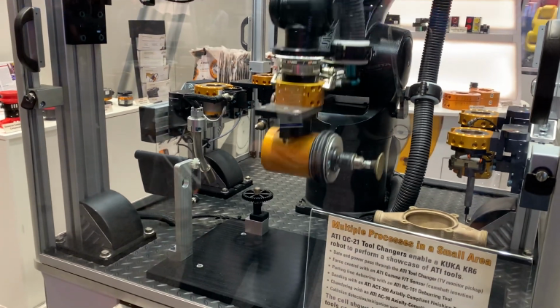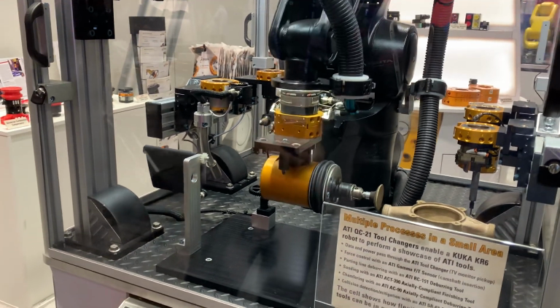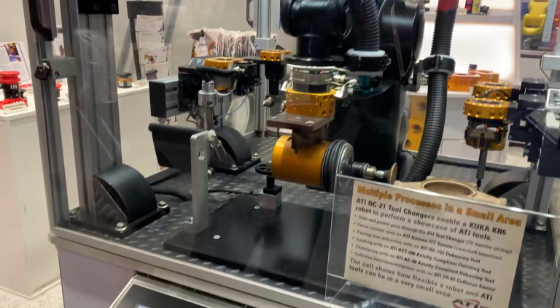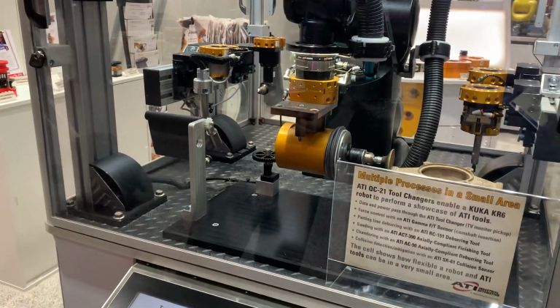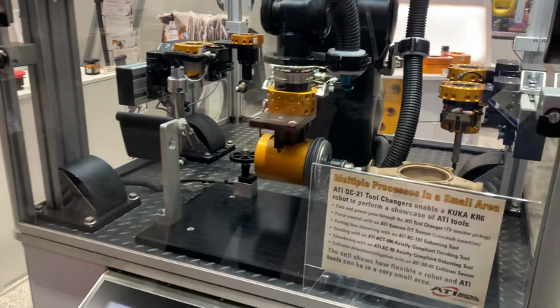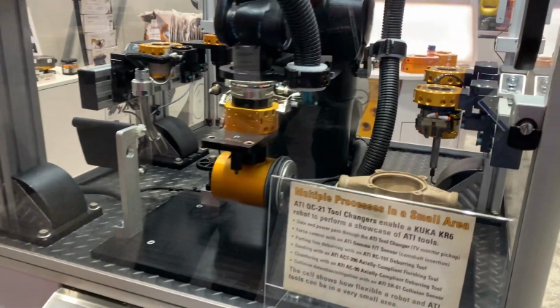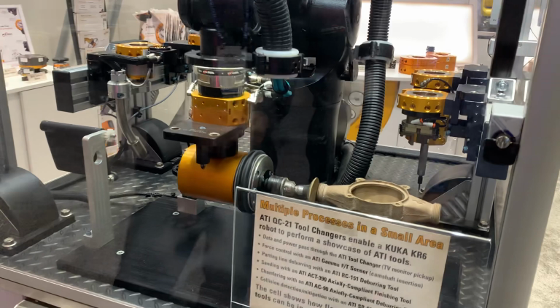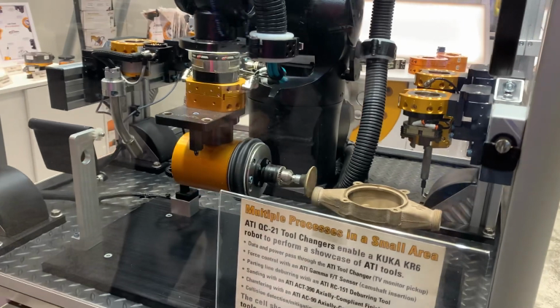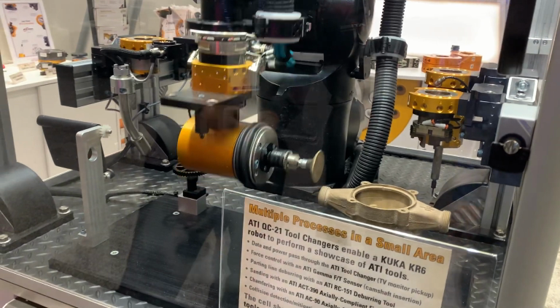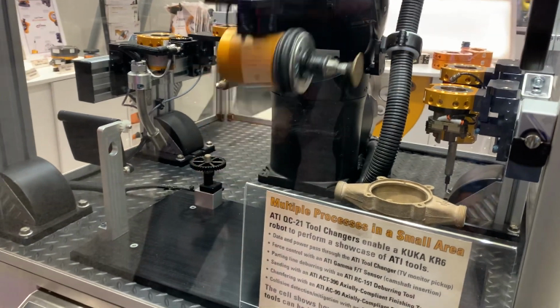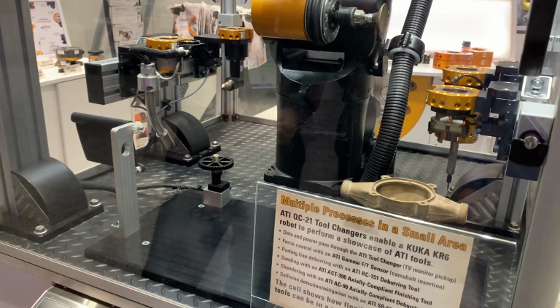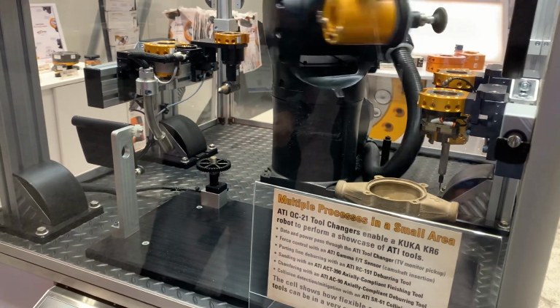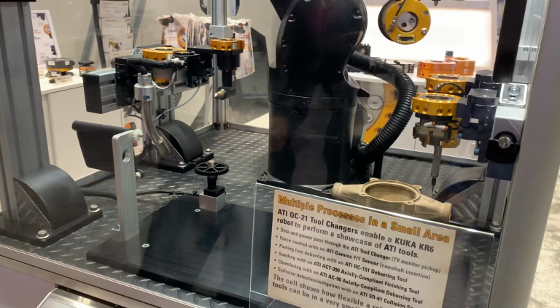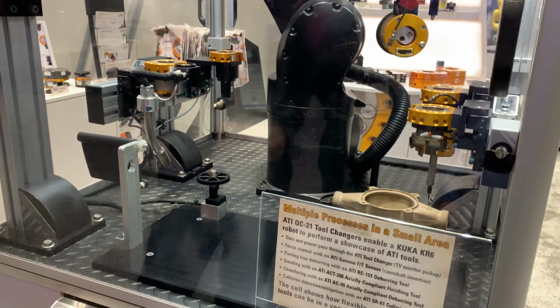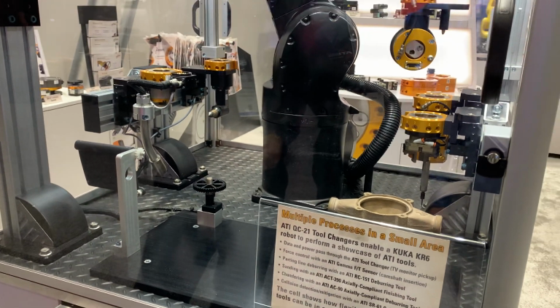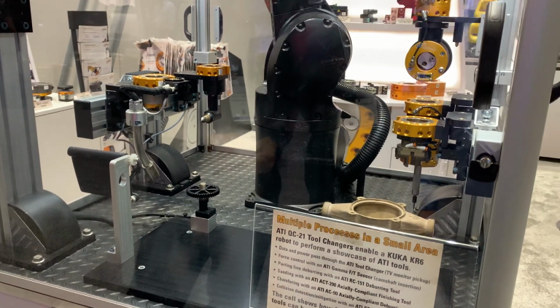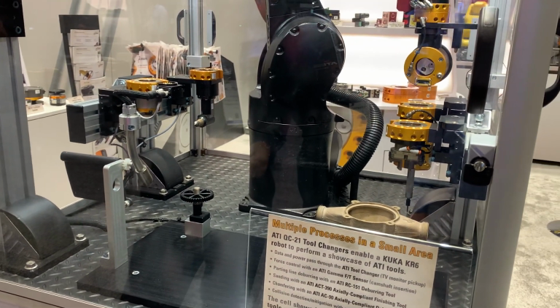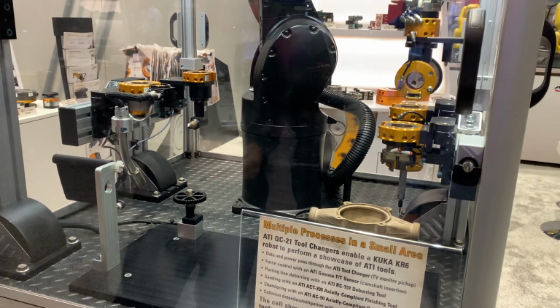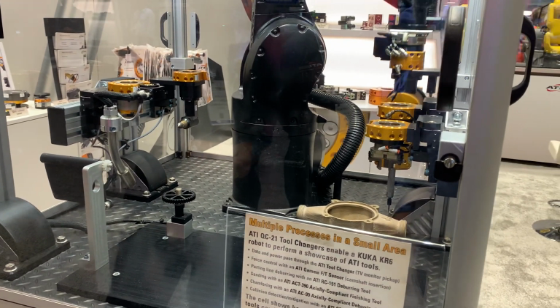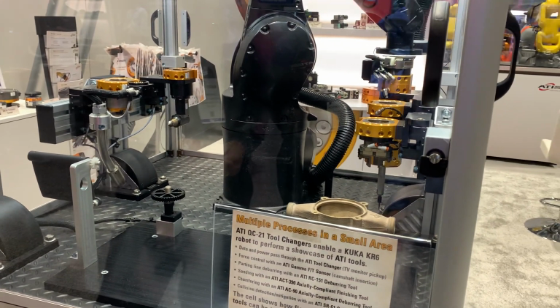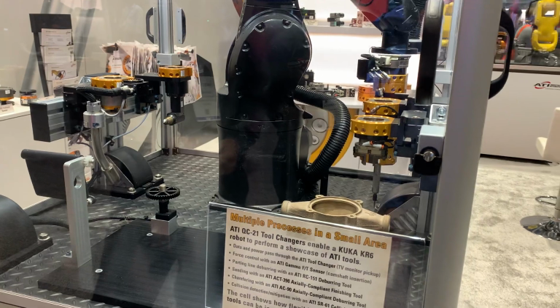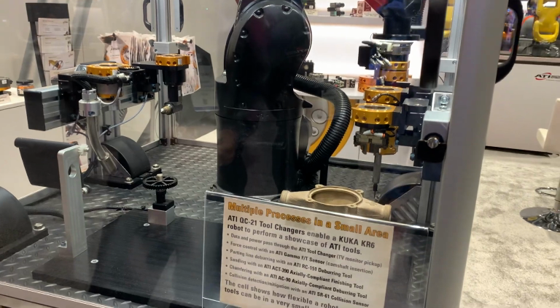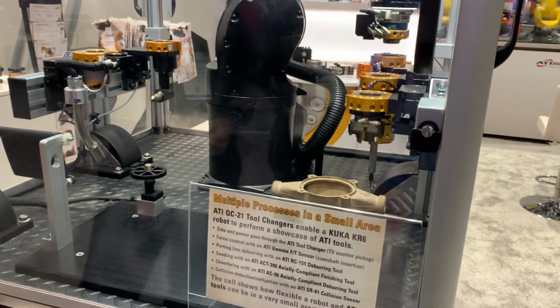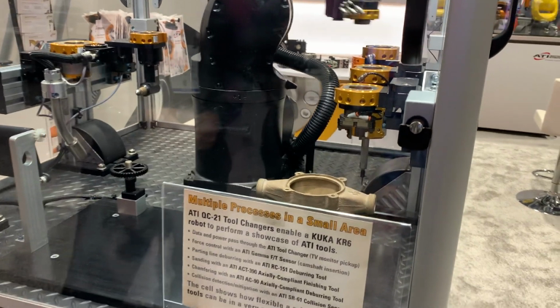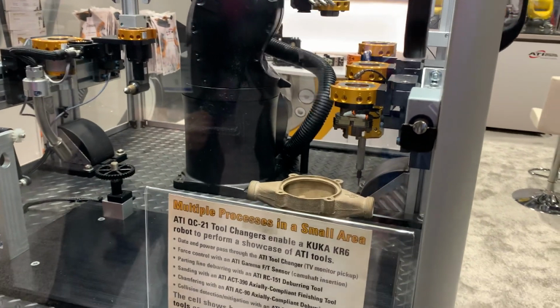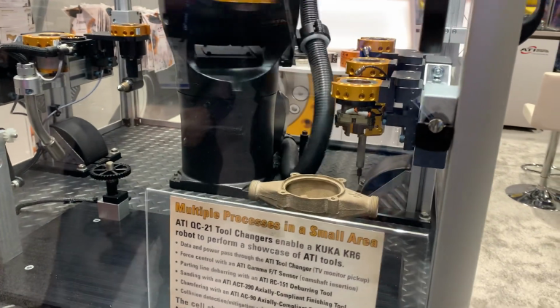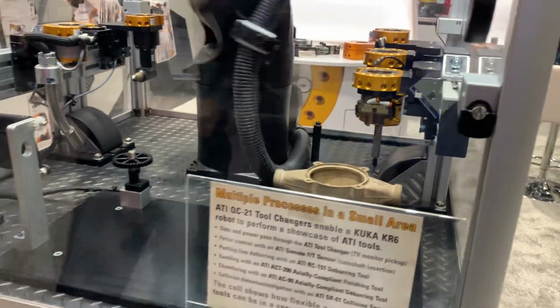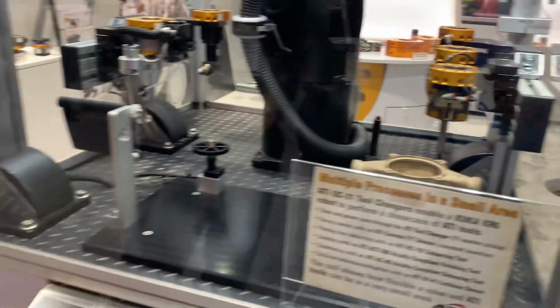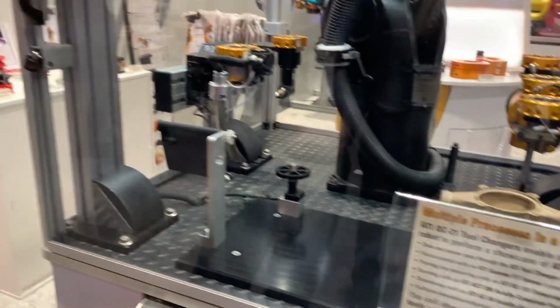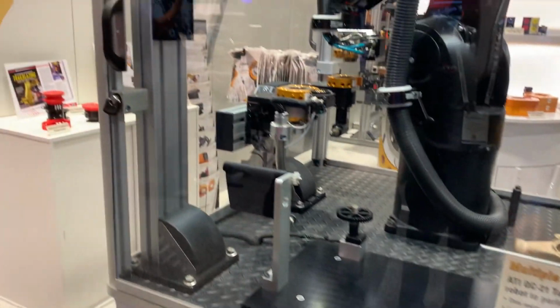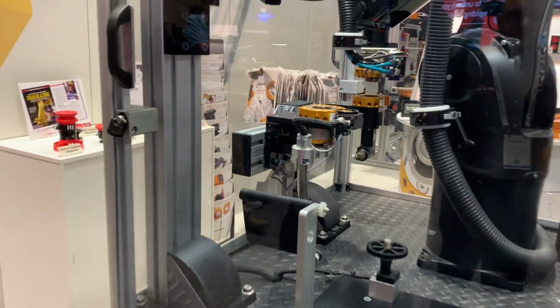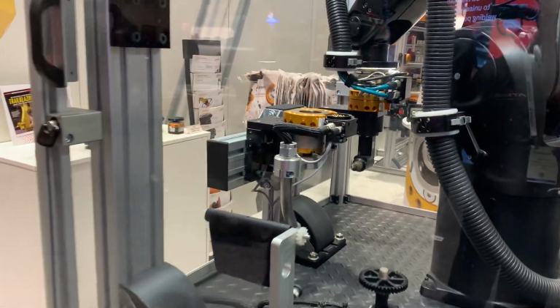These days, cycle time and flexibility seem to be the high priority factors. This definitely can cut down your cycle time with just a quick one-second tool change and on to the next application.